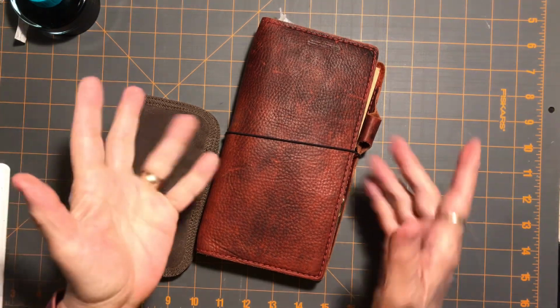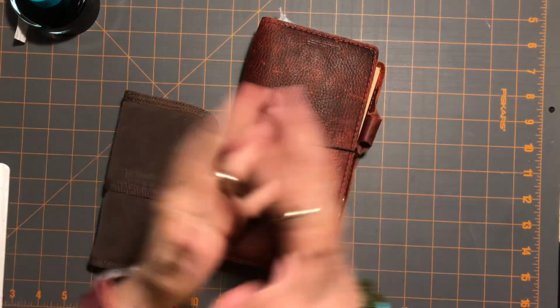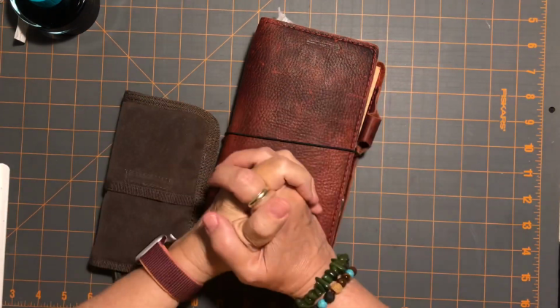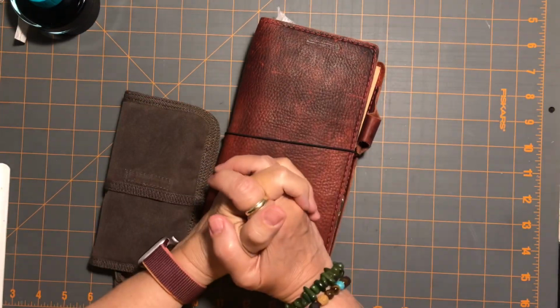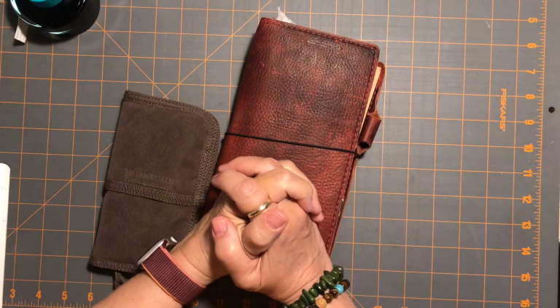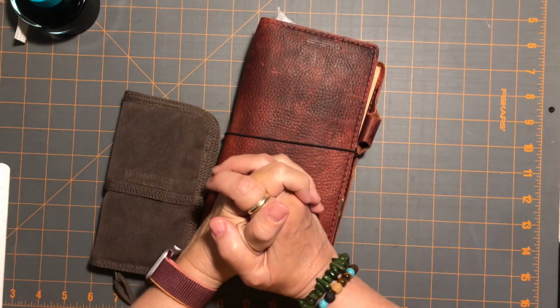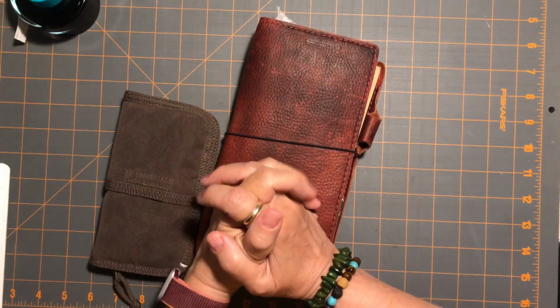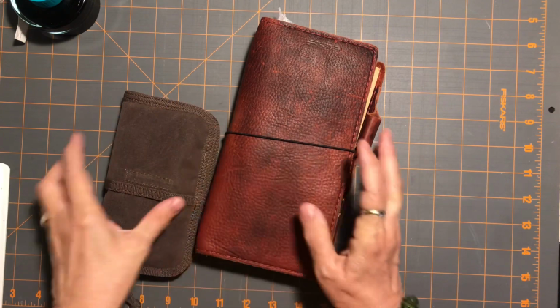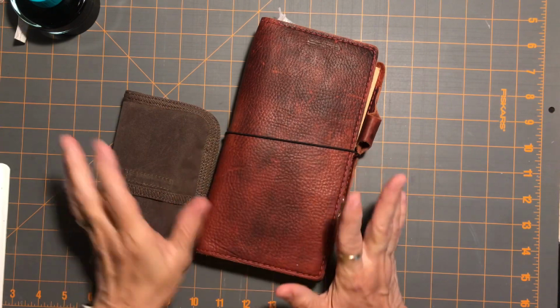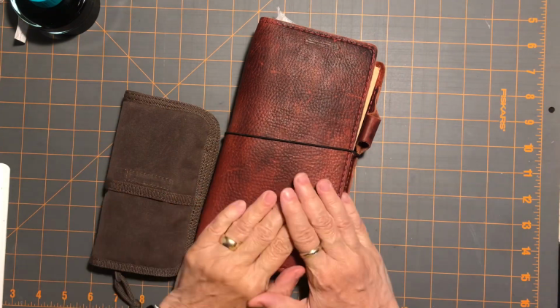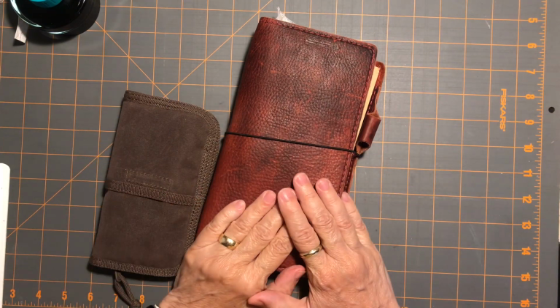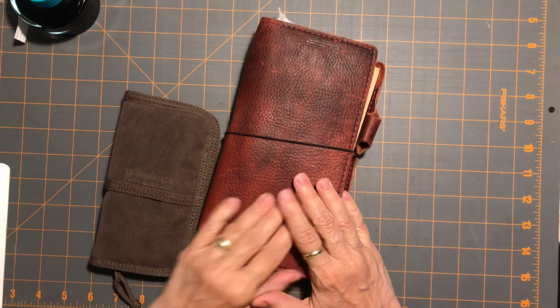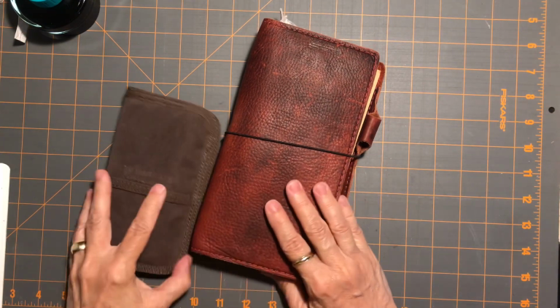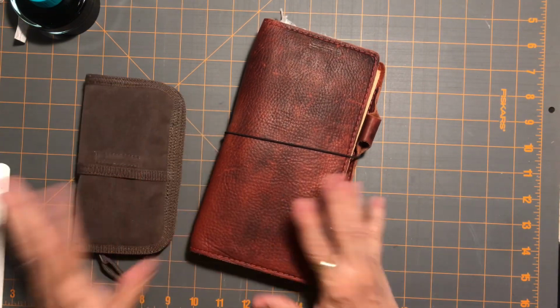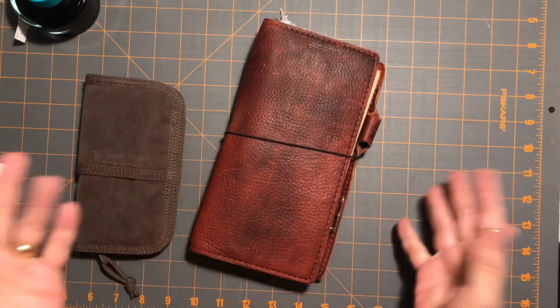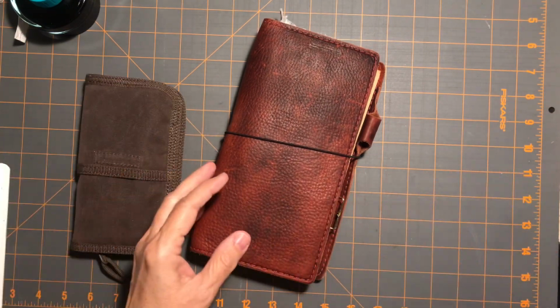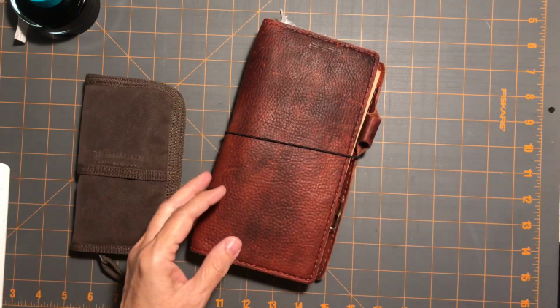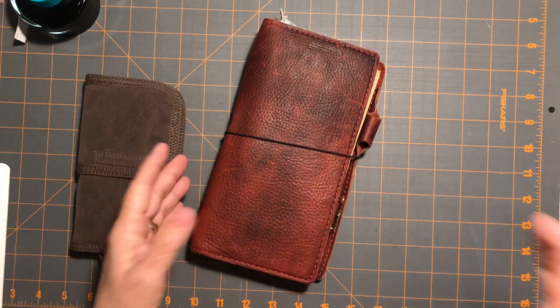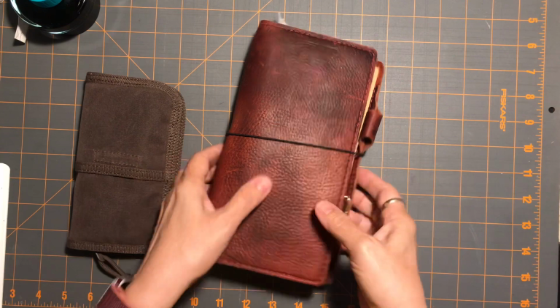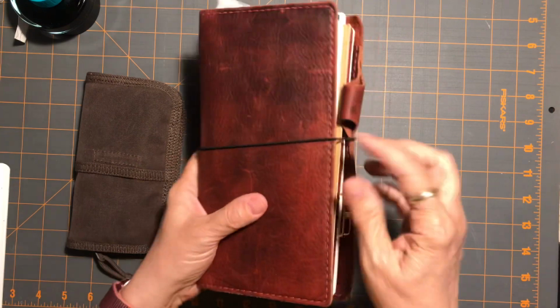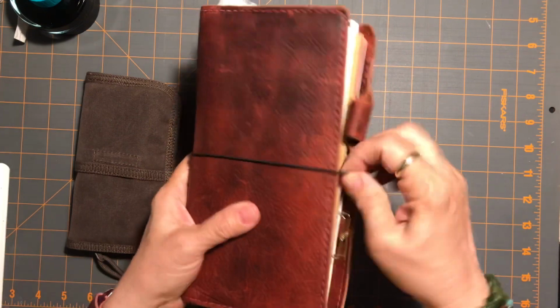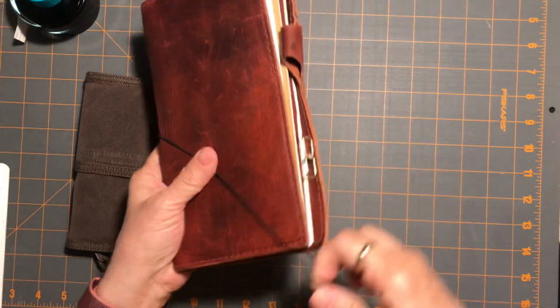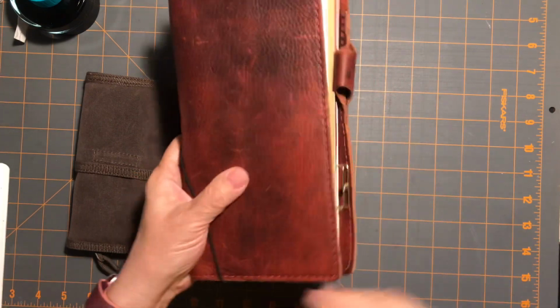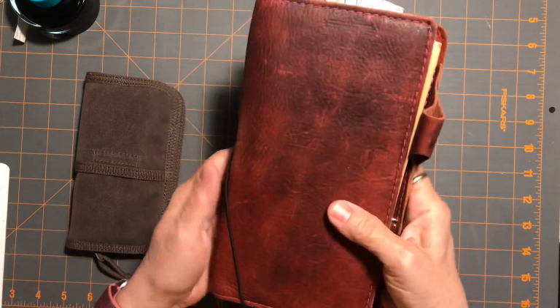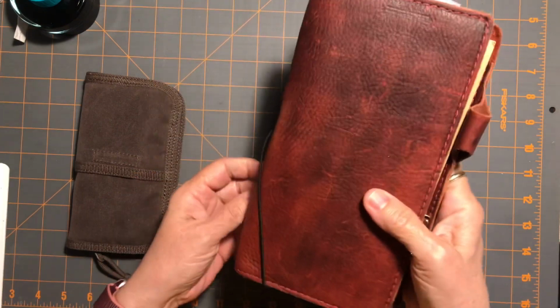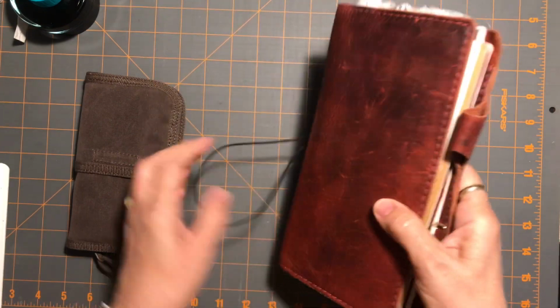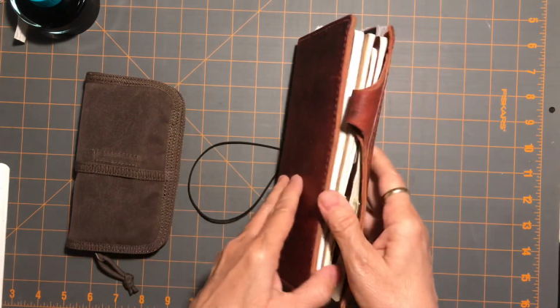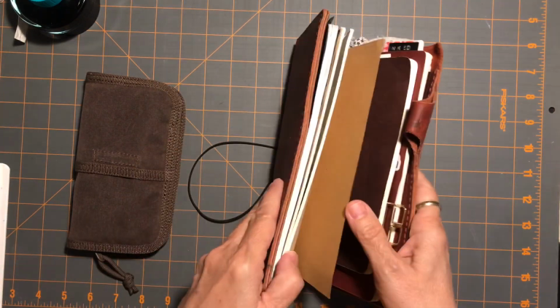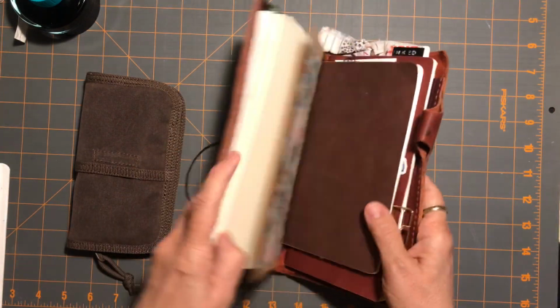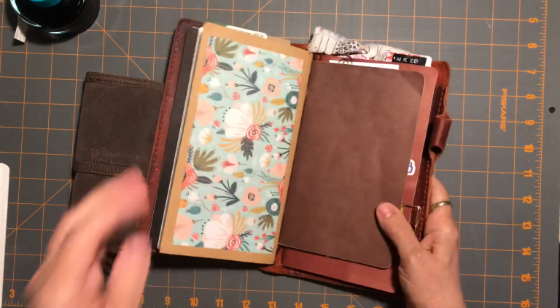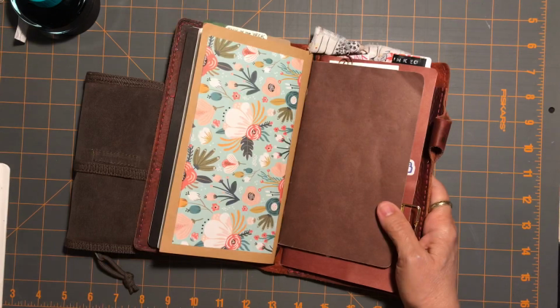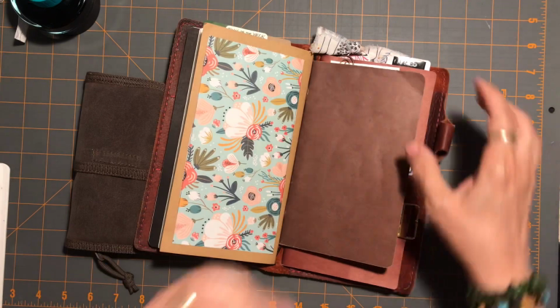Hi everybody, it's Gail from Gail's Bookish Things. I feel like it's been a while since I've done a video — I guess it's been probably a week — but I am back to do our Ink of the Week update.